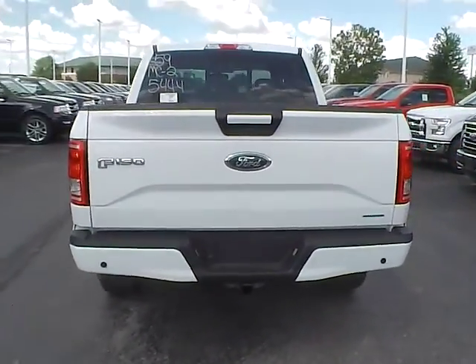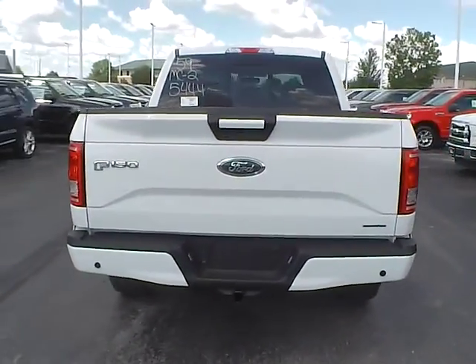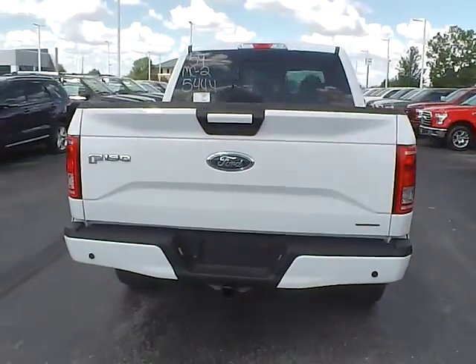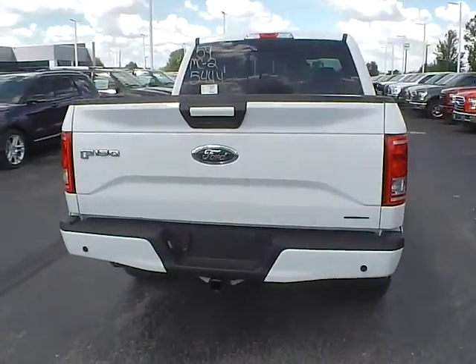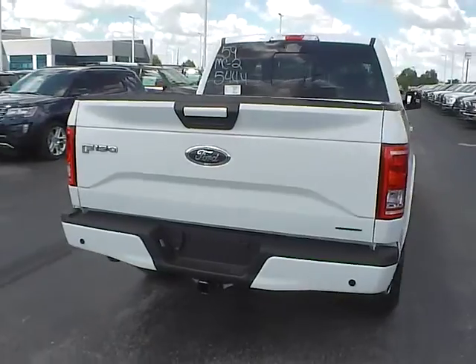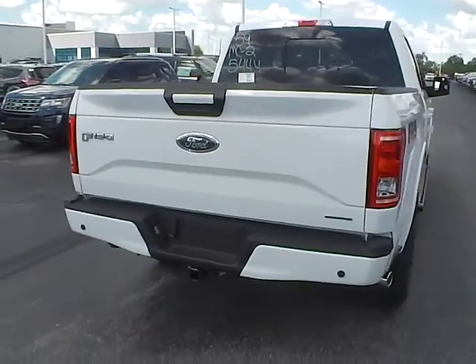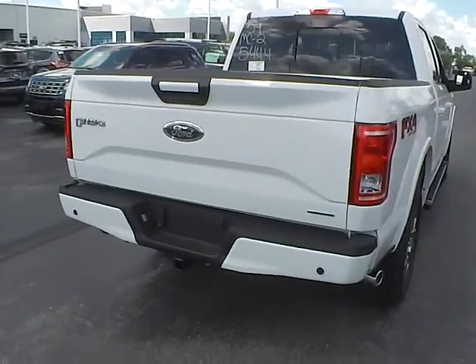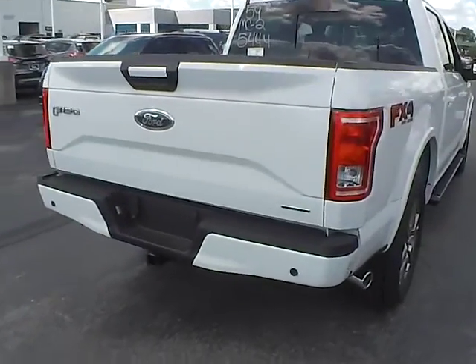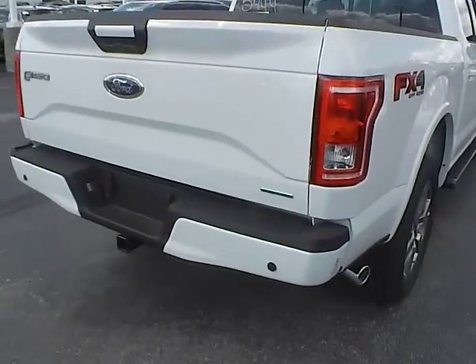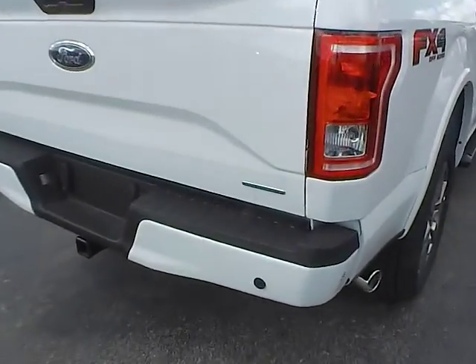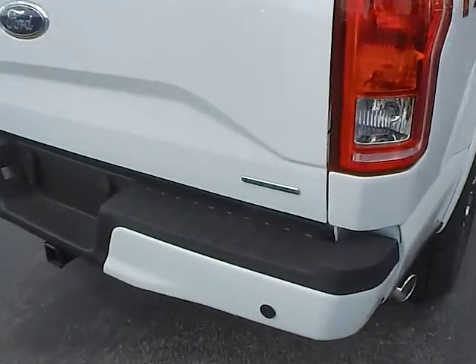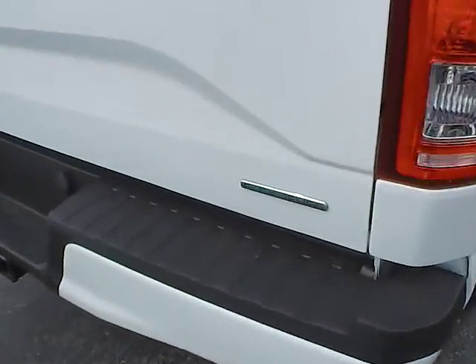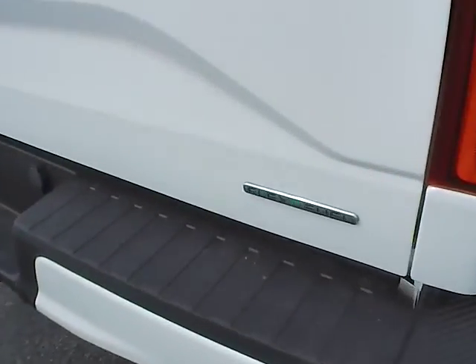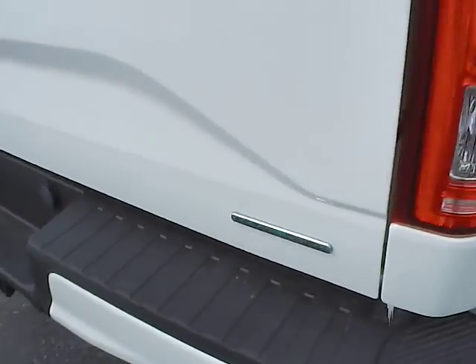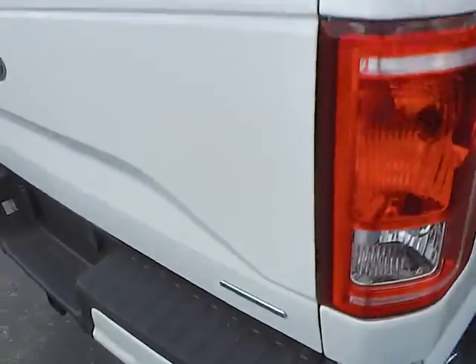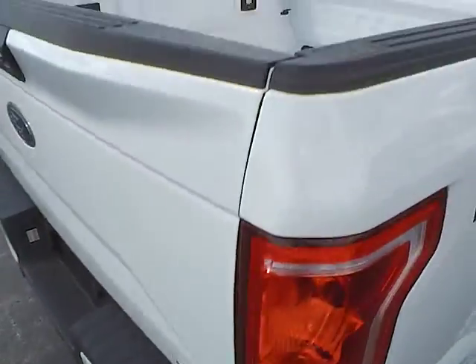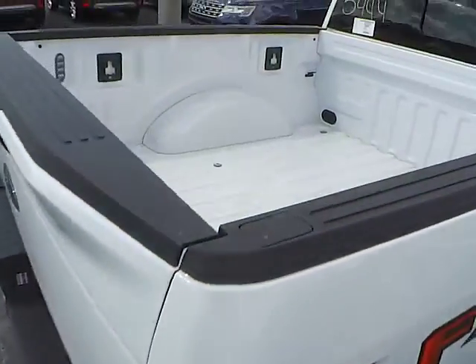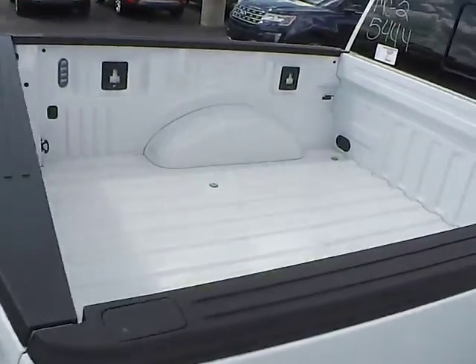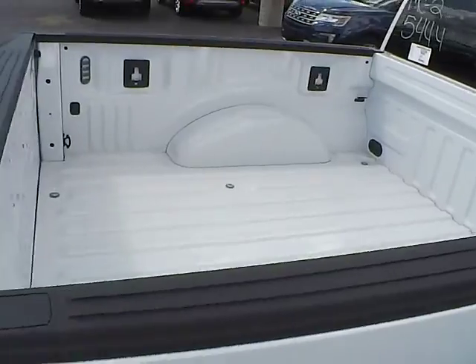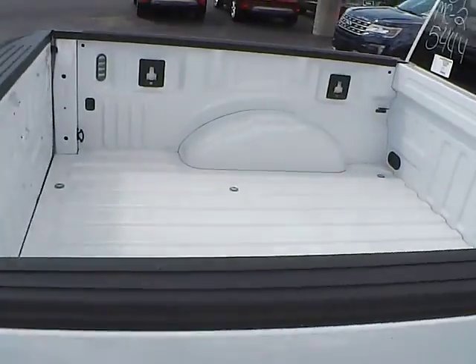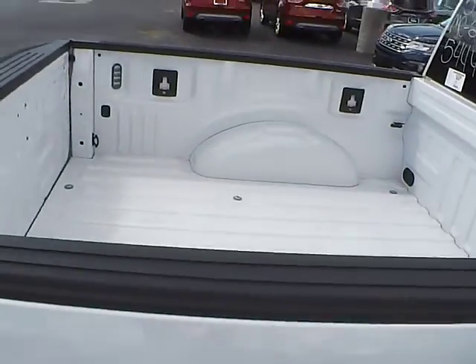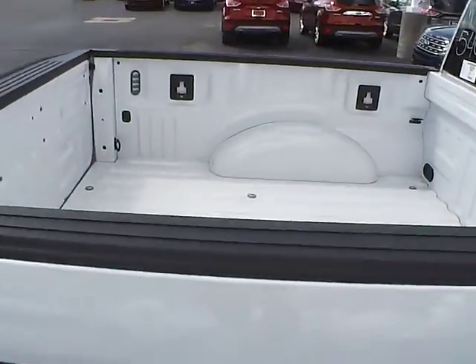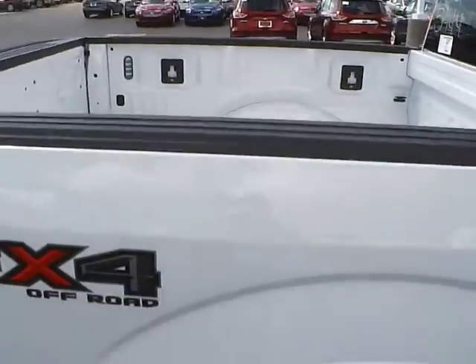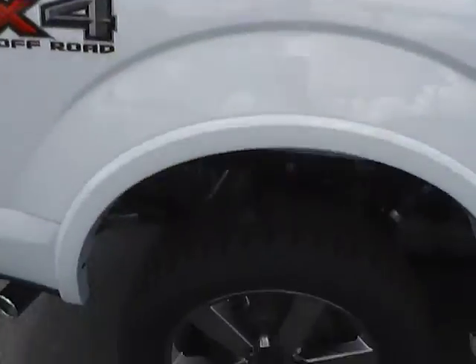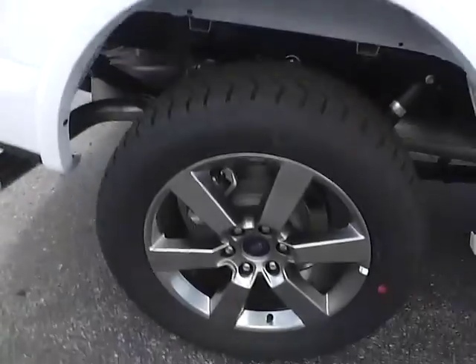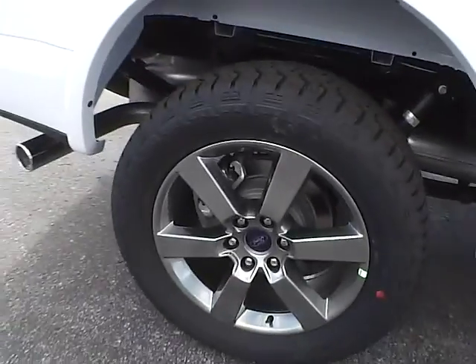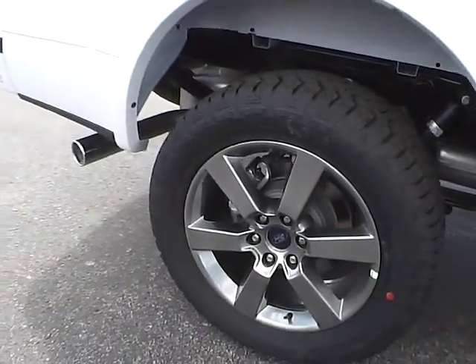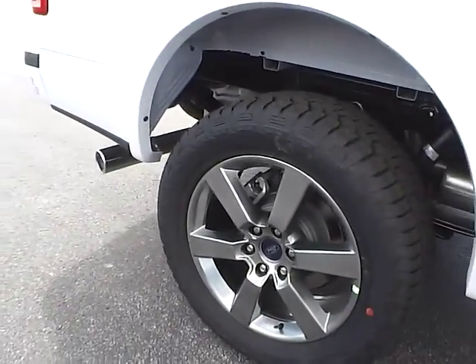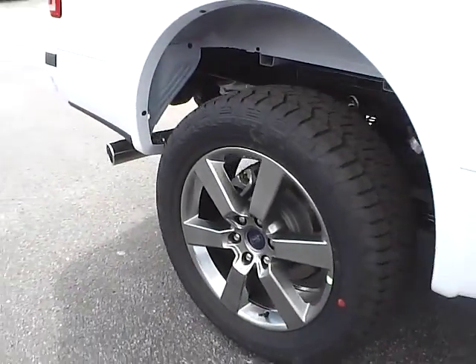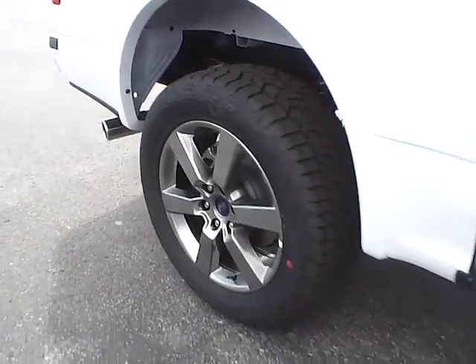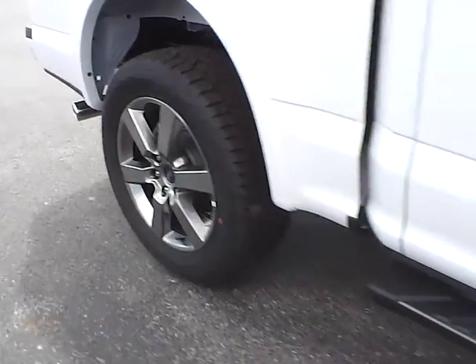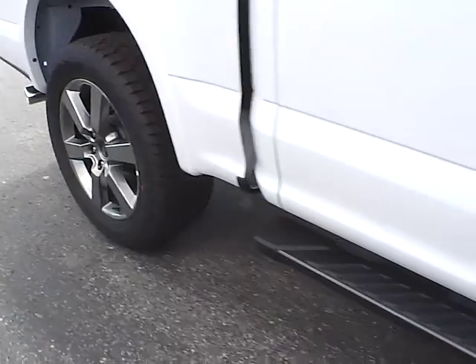Rear parking sensors. Flex fuel capability. Aluminum alloy wheels. 4-wheel disc brakes.